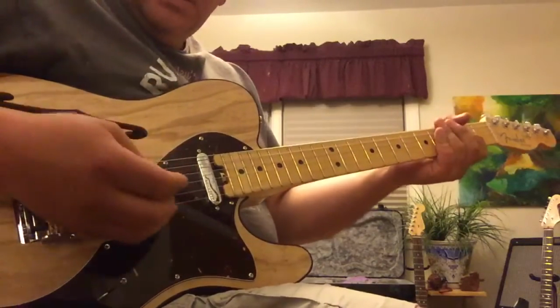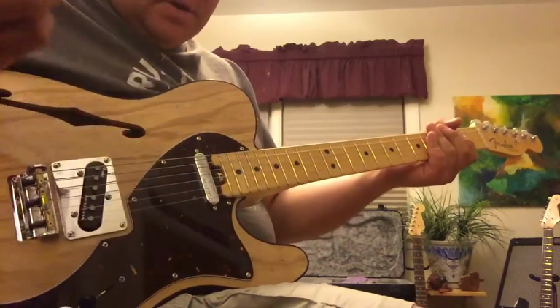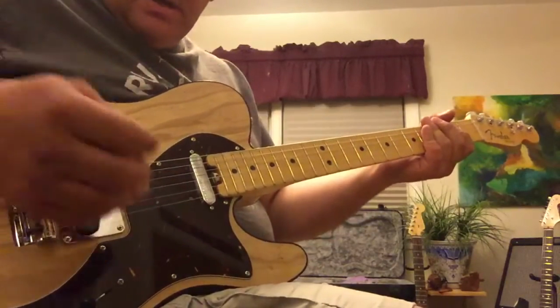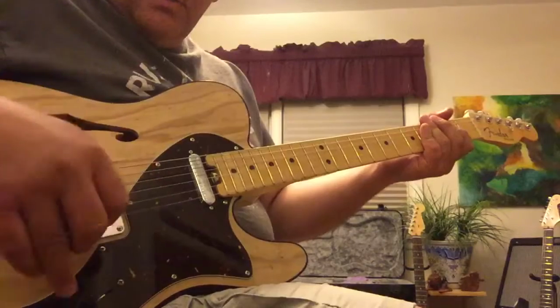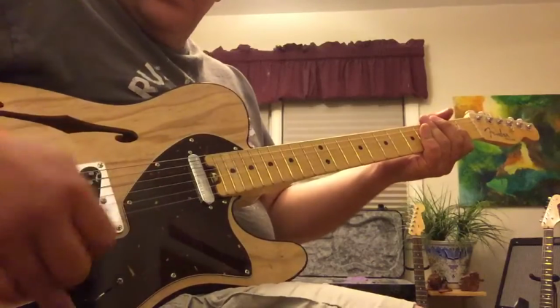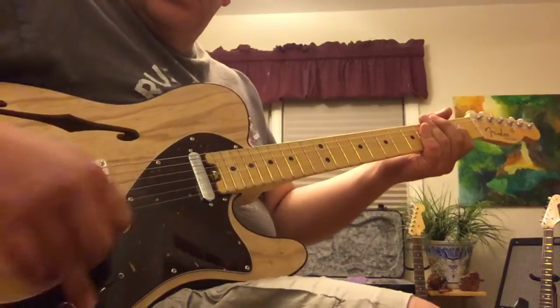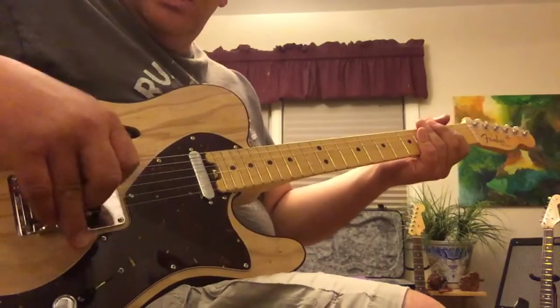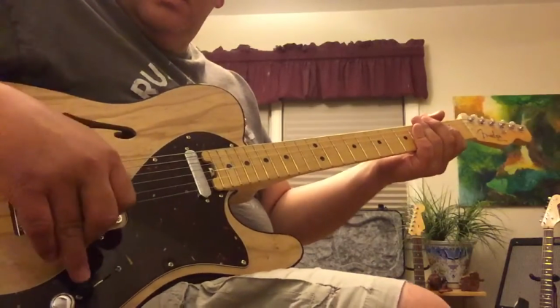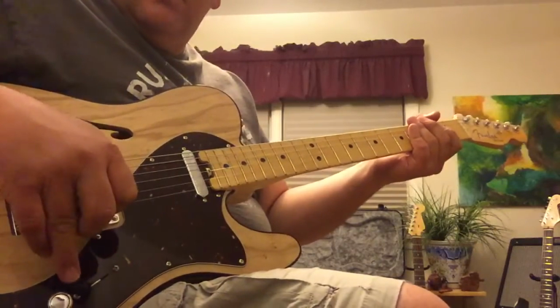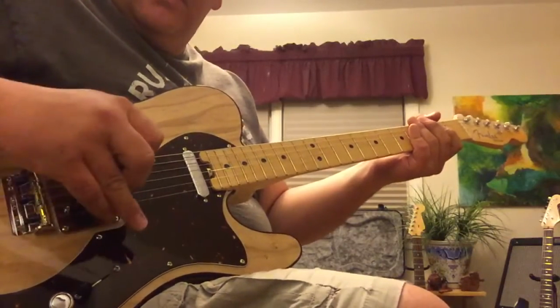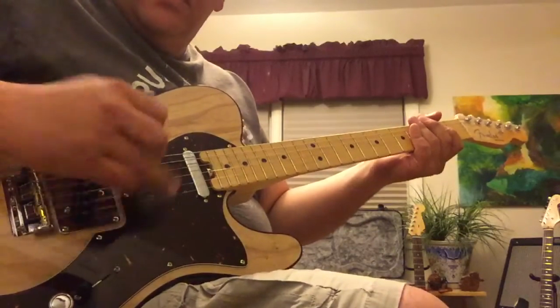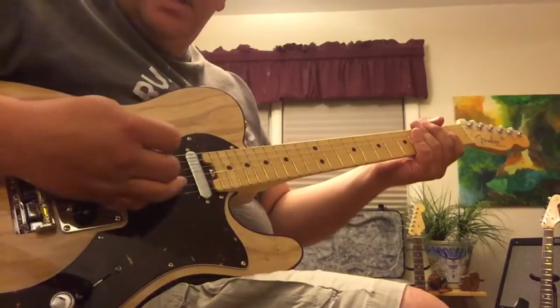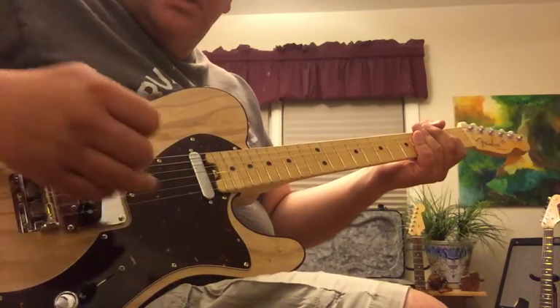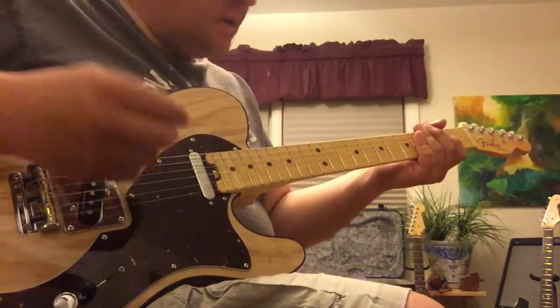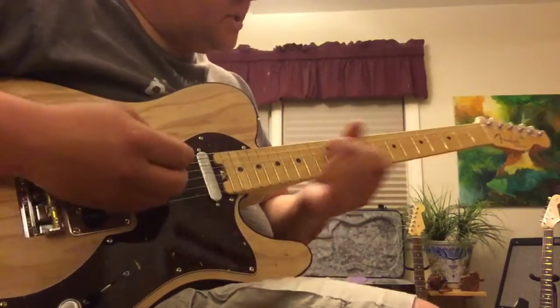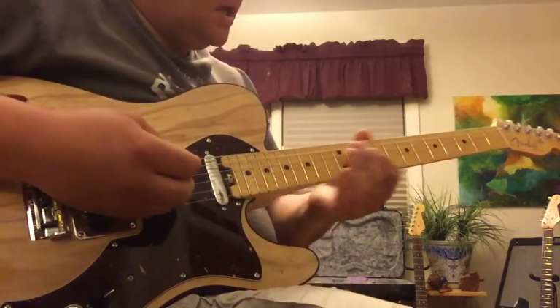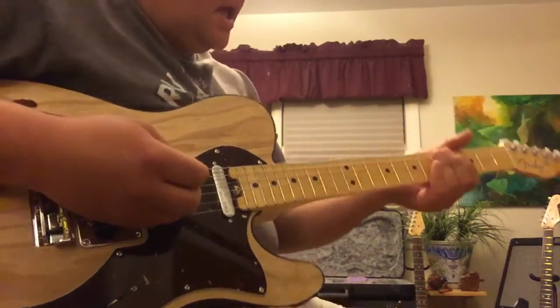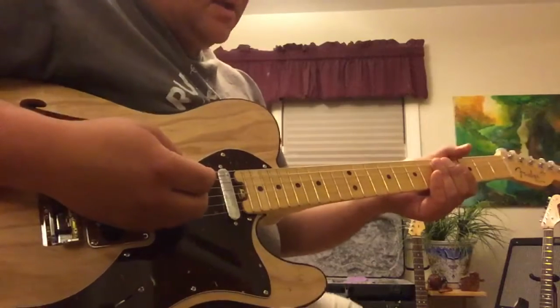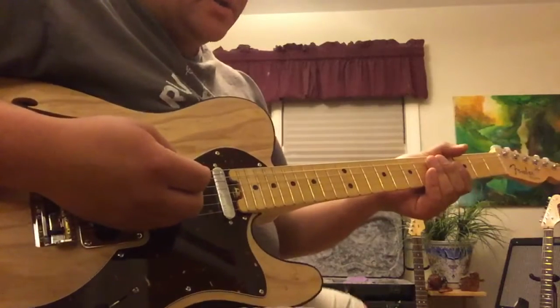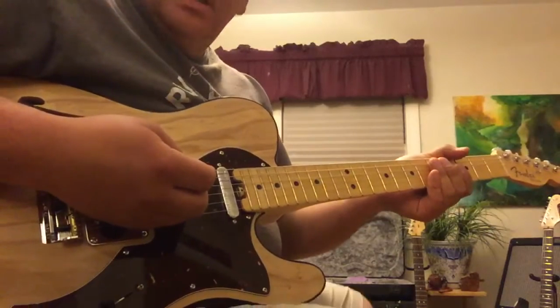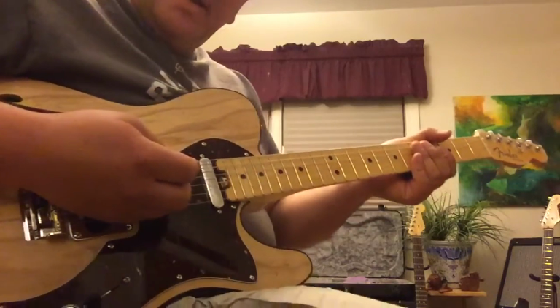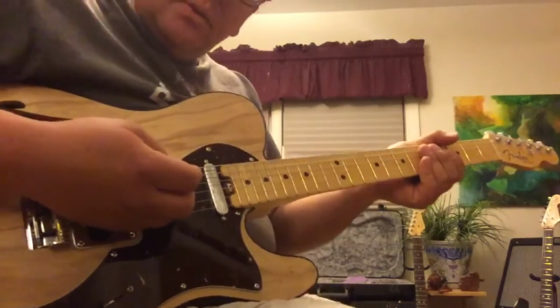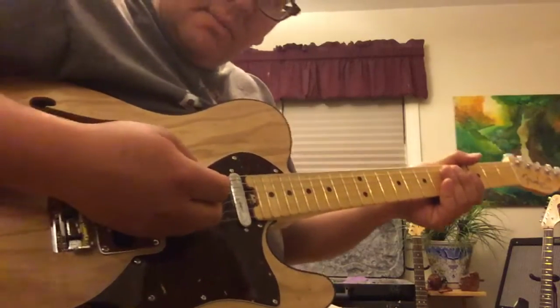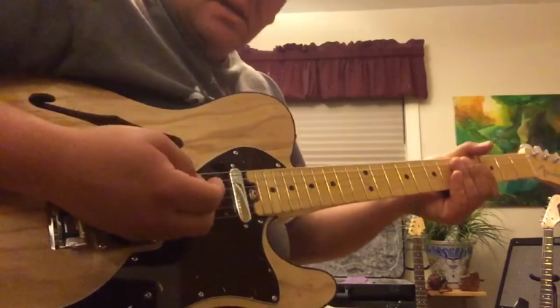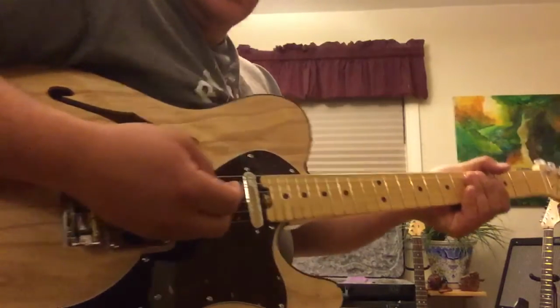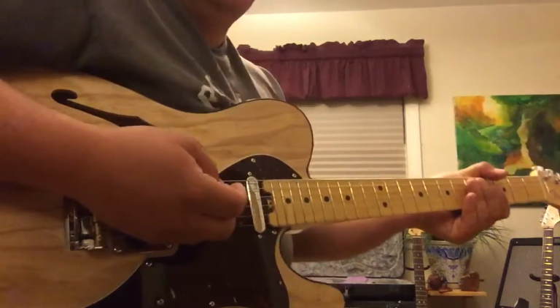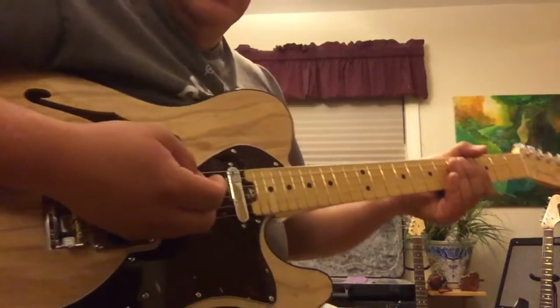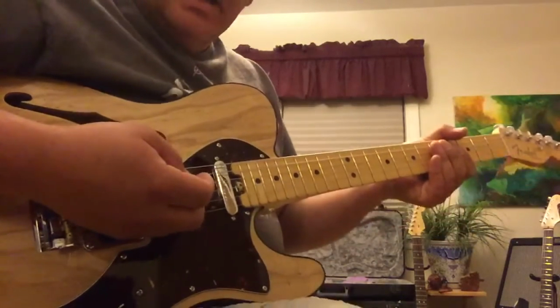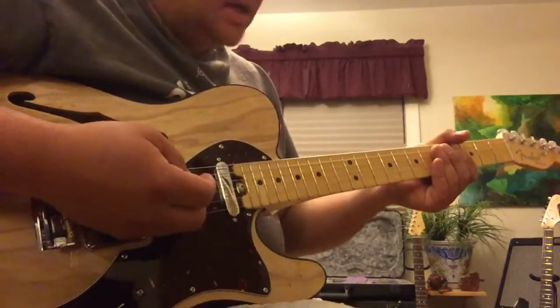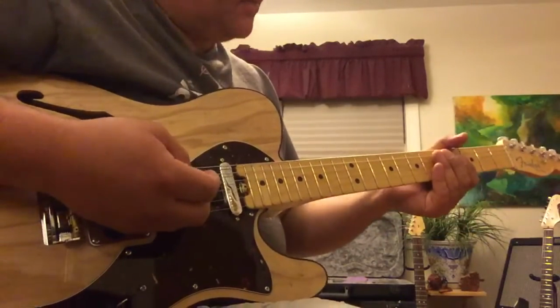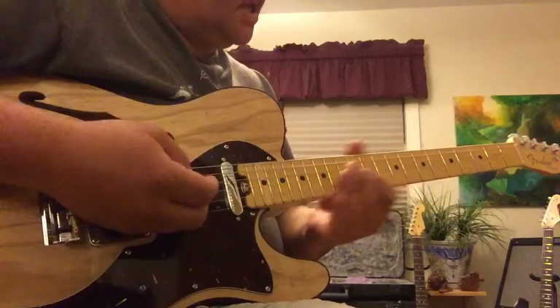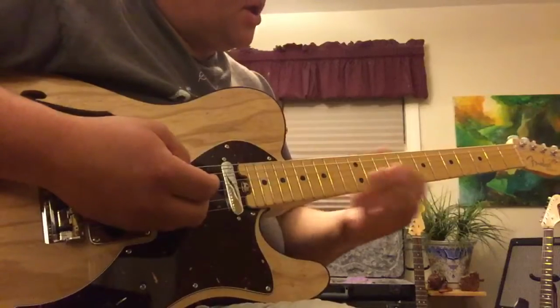So I'm going to go ahead and go through a chord progression in all of the different pickup settings, and we'll restring it and come back and do the same thing. See if you can catch any difference in tone.